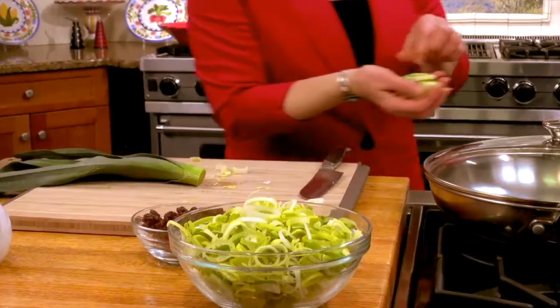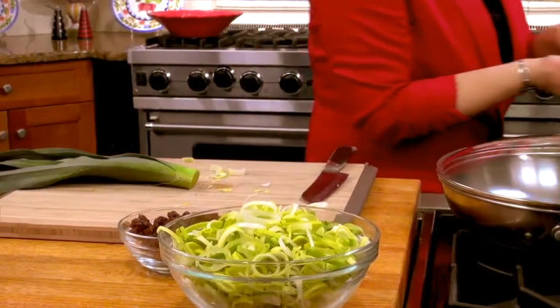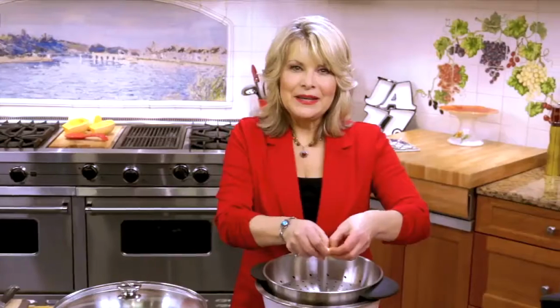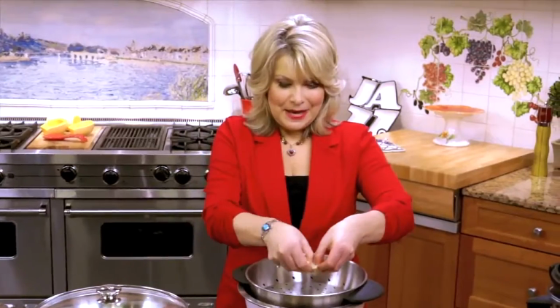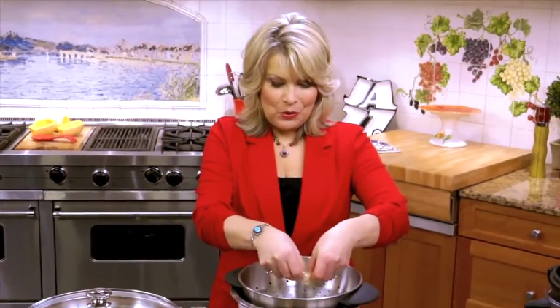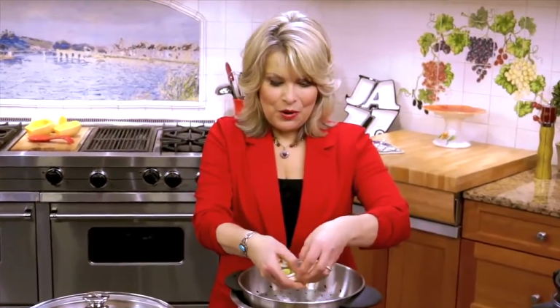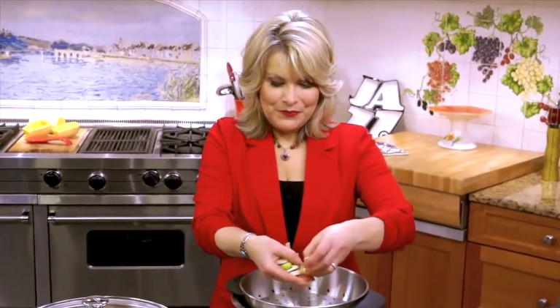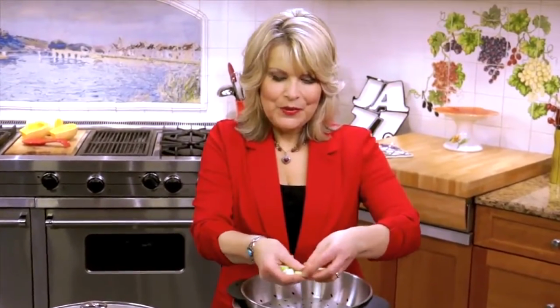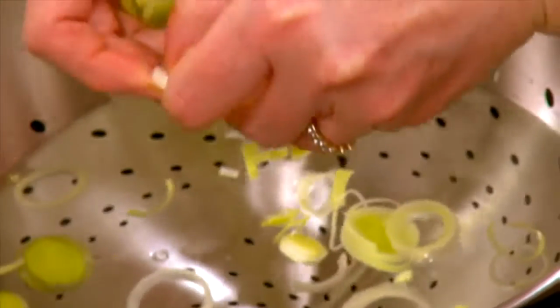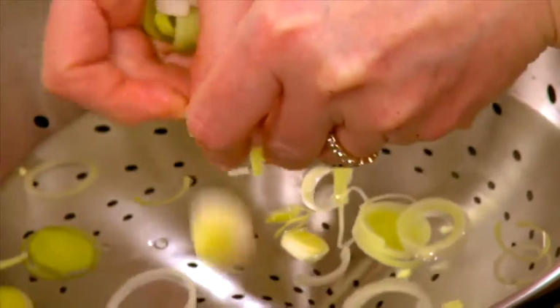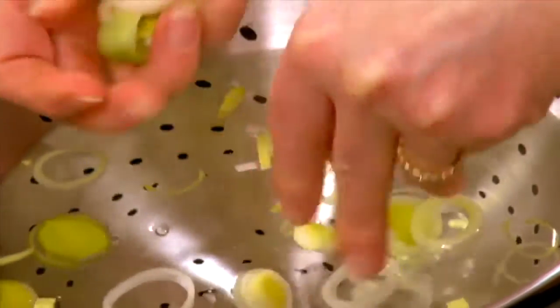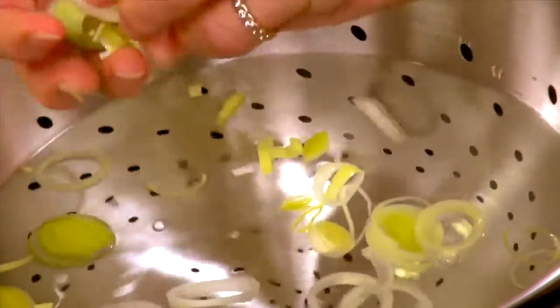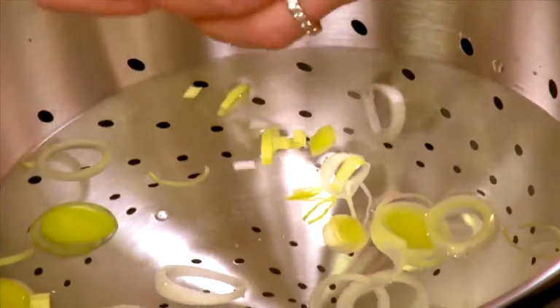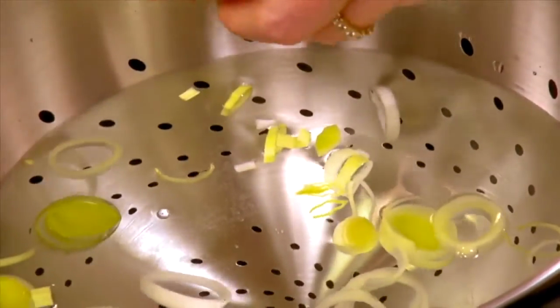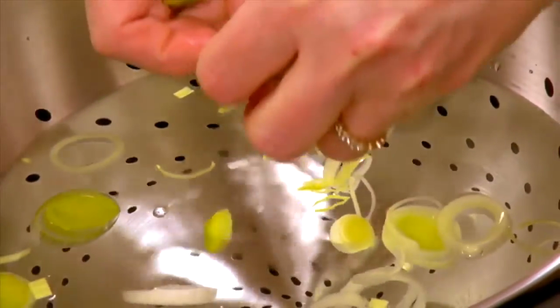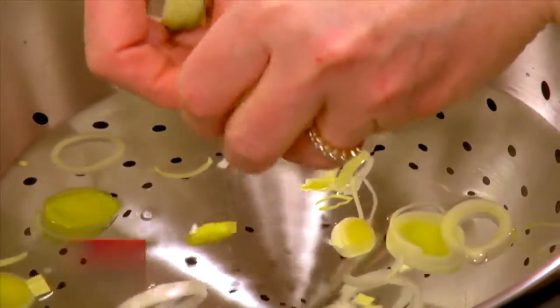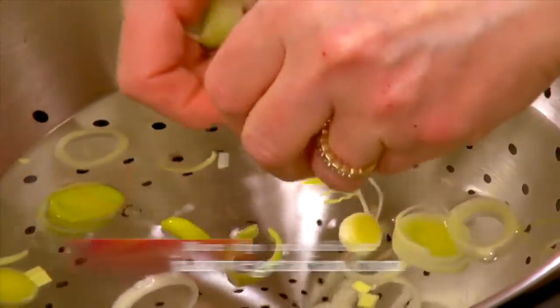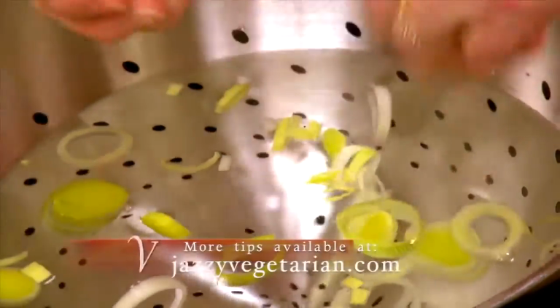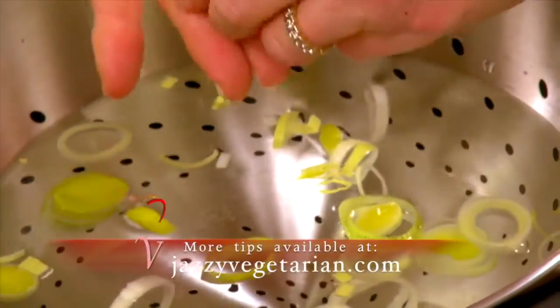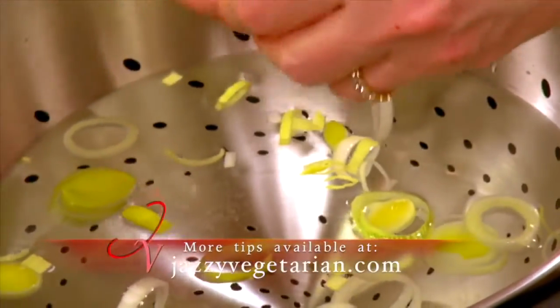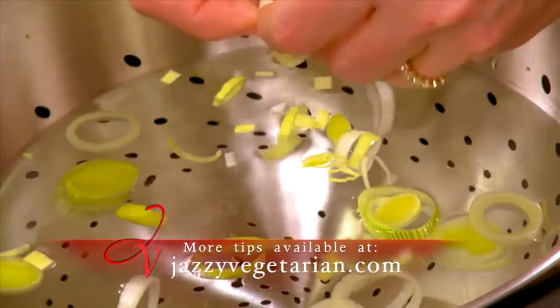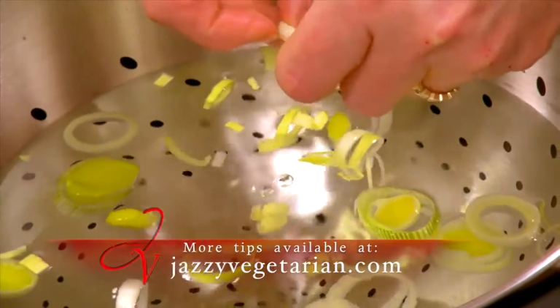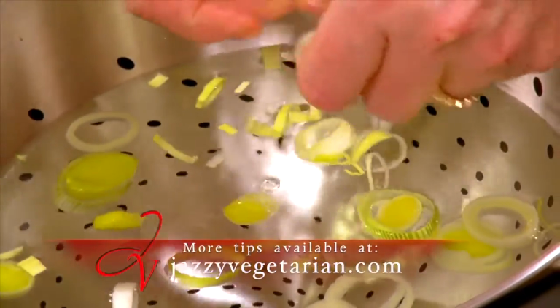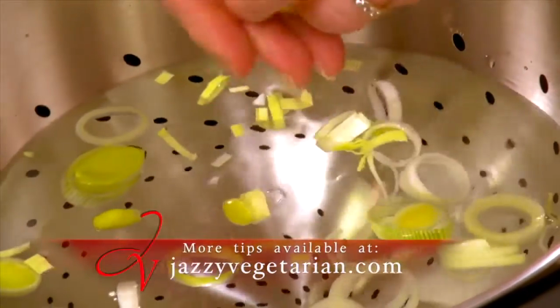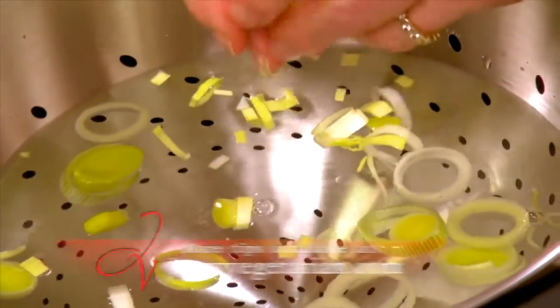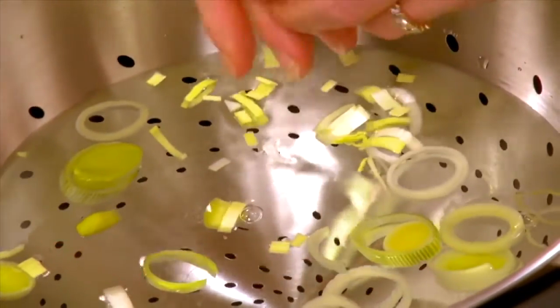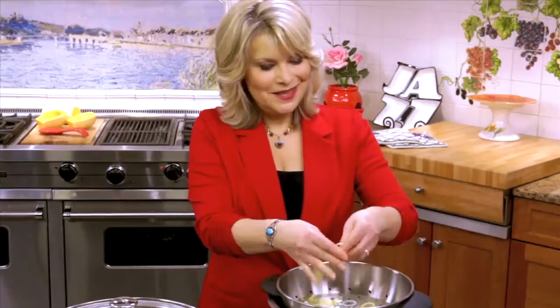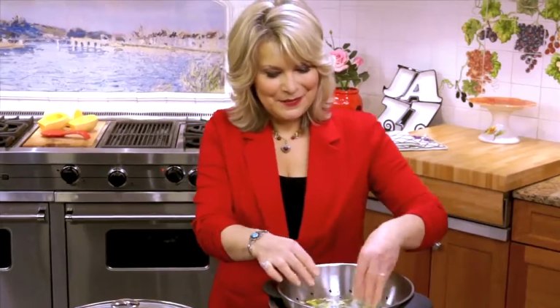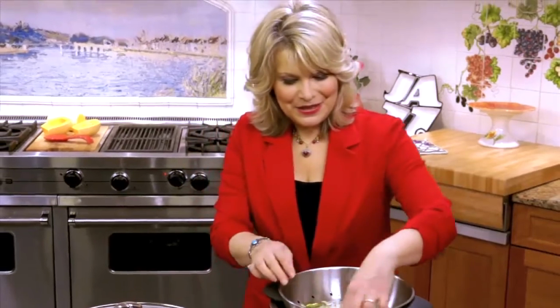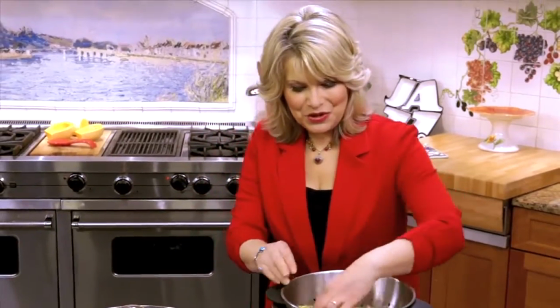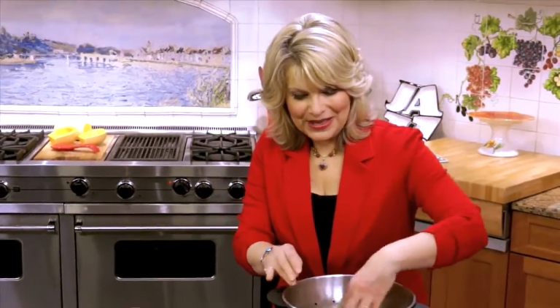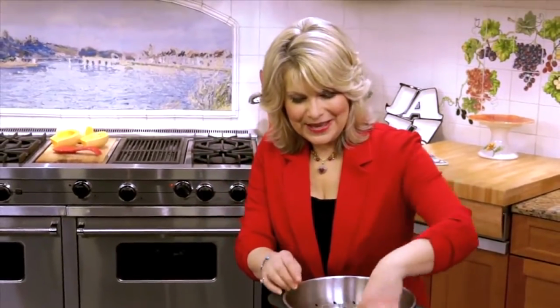Take them and put them in a big bowl of water with a strainer underneath. And then just separate them like I'm doing it, because if there's any sand stuck between the leeks, you're going to be able to get that sand out really easily. Just swish it around like that.